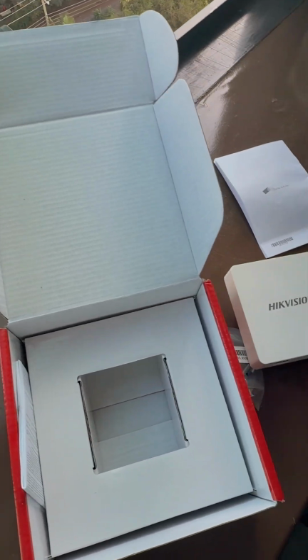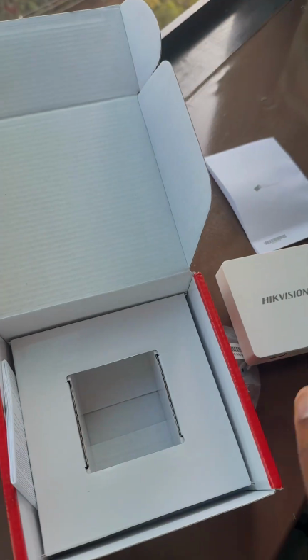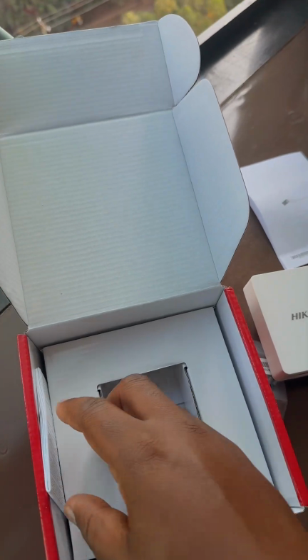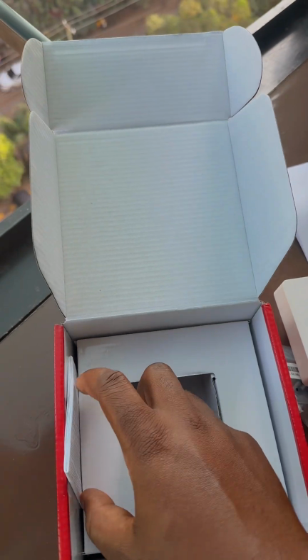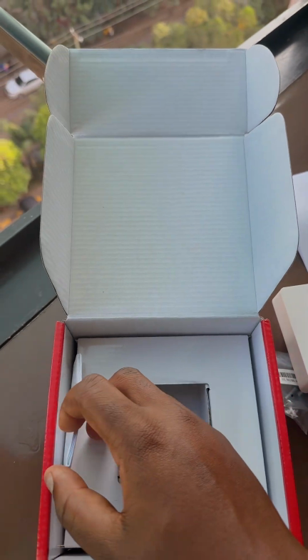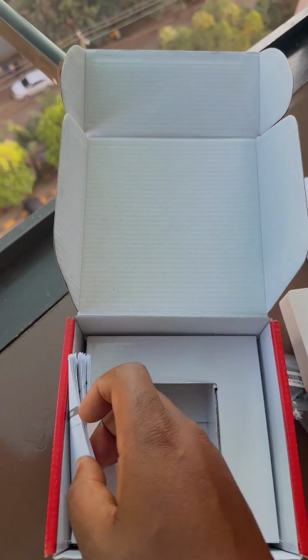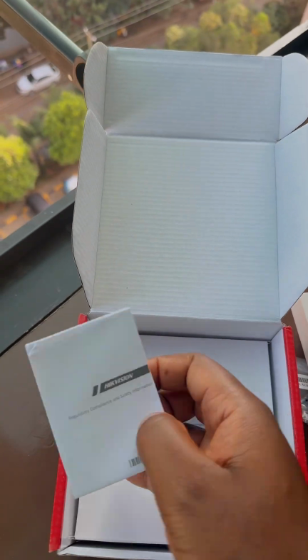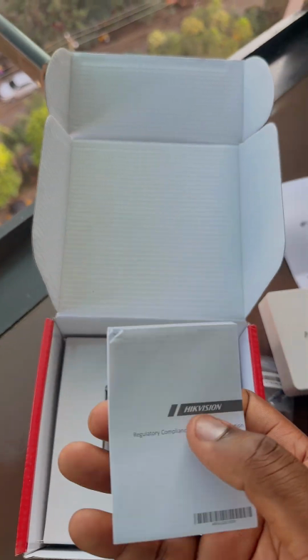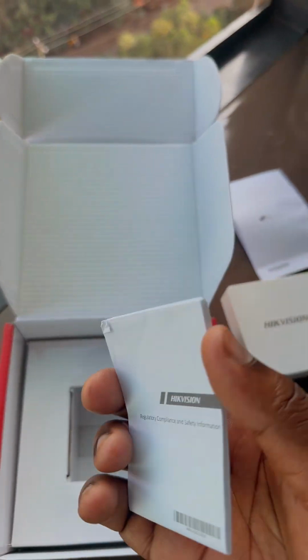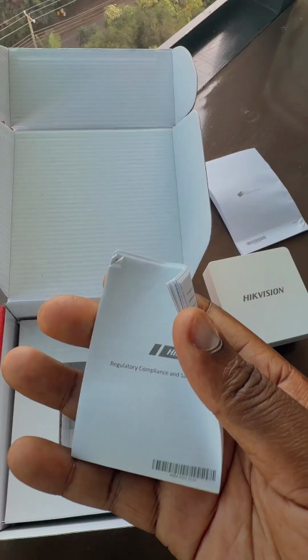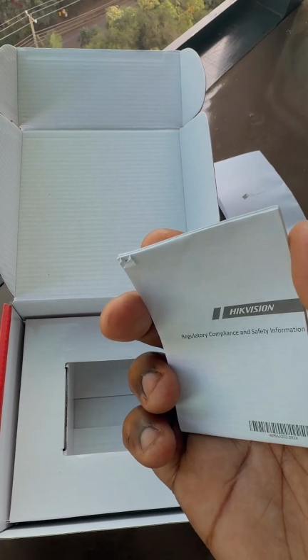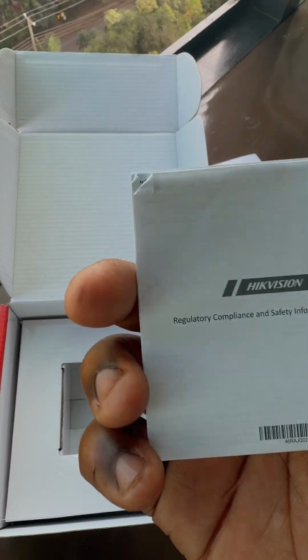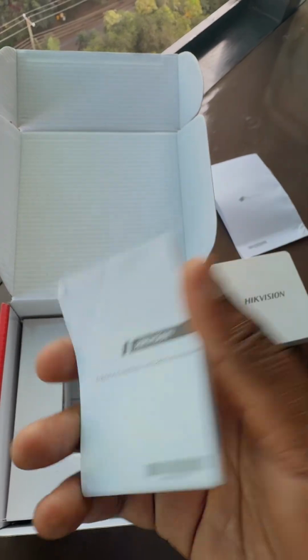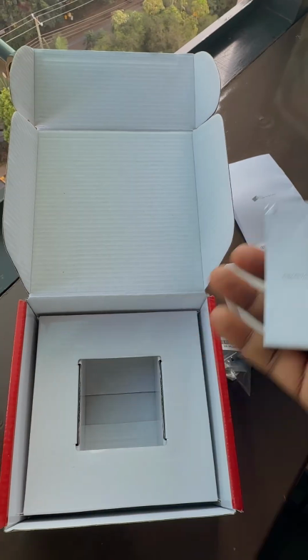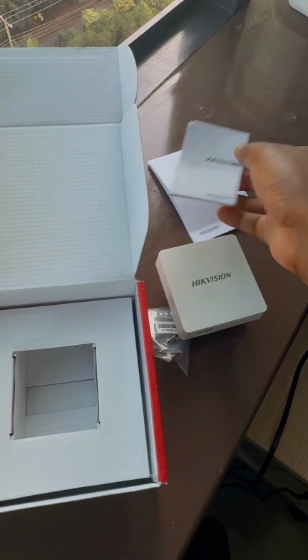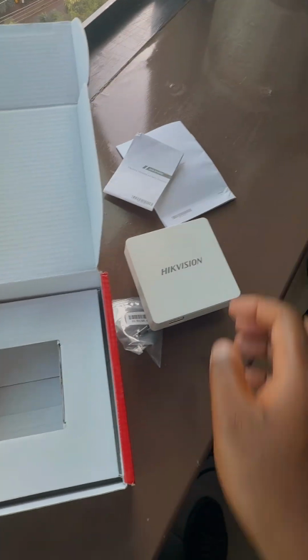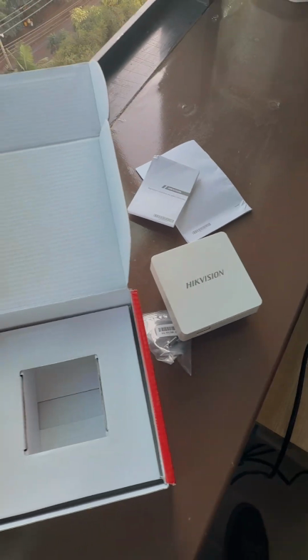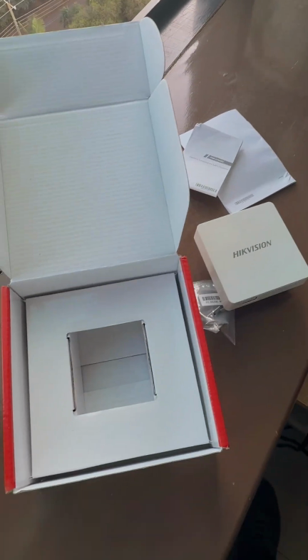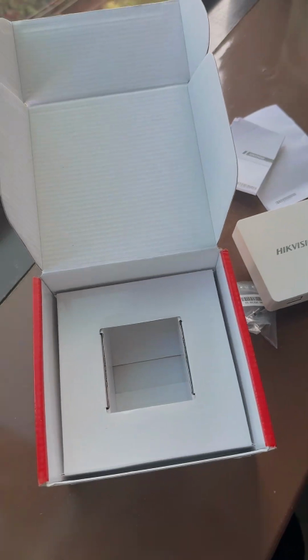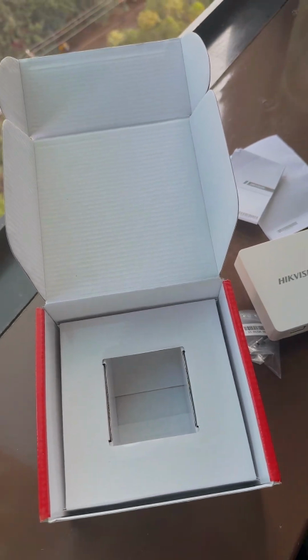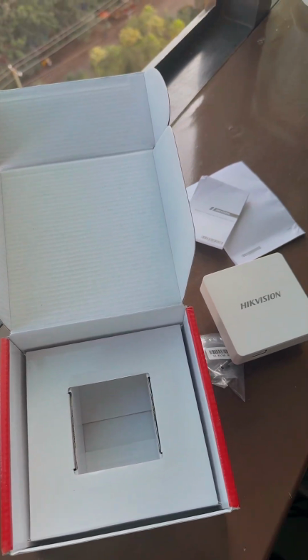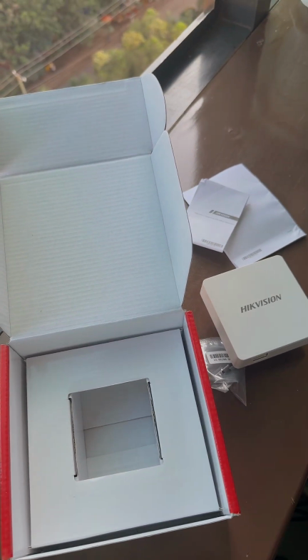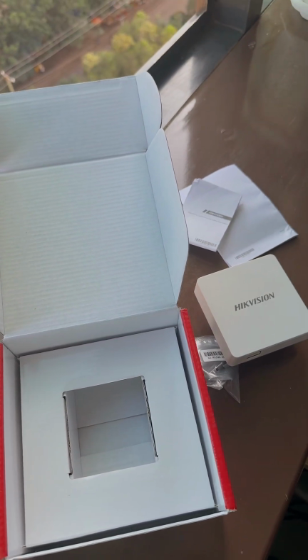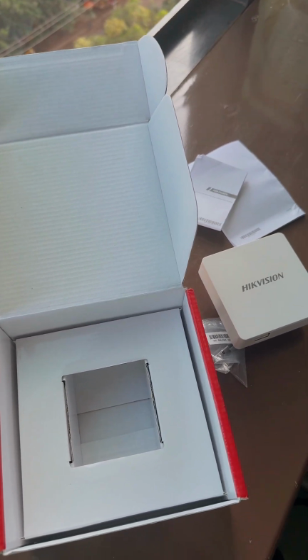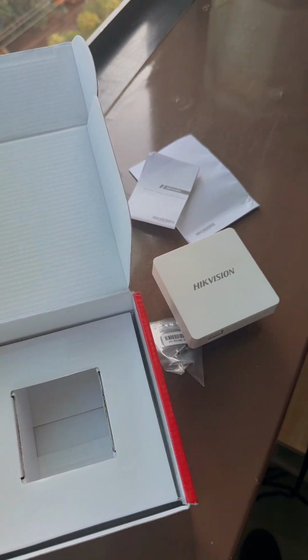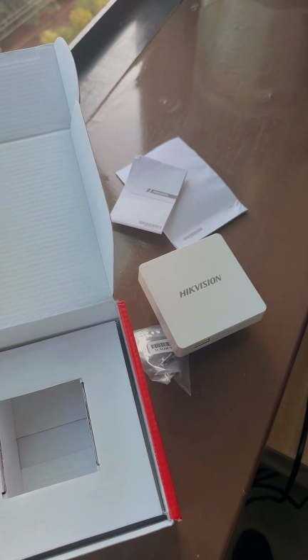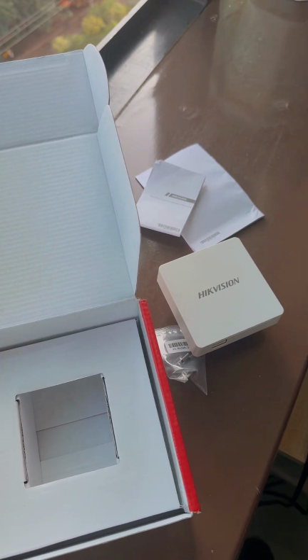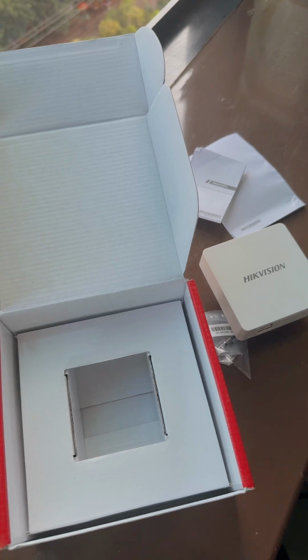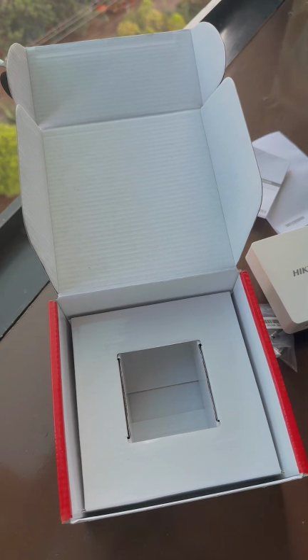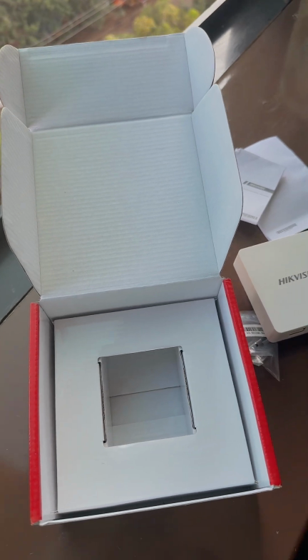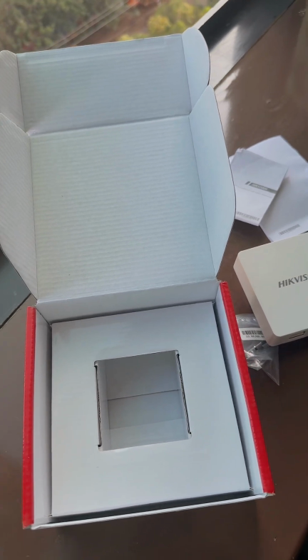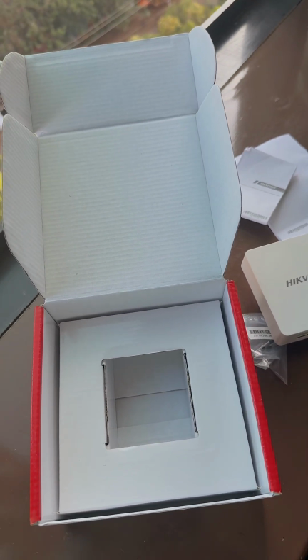It also comes with this guide, so there are two documents included. If you need this in-wall access point, feel free to reach out. Thank you.